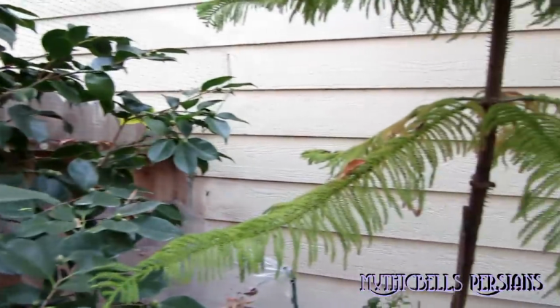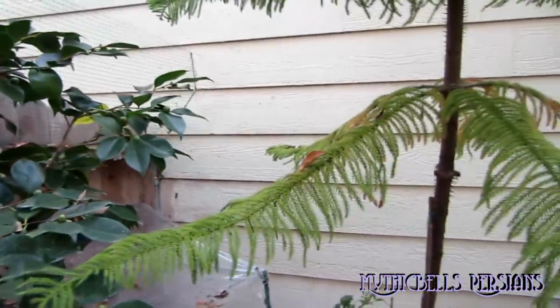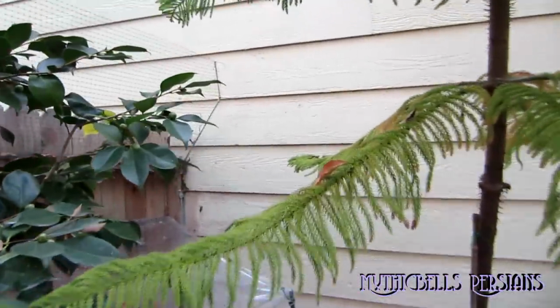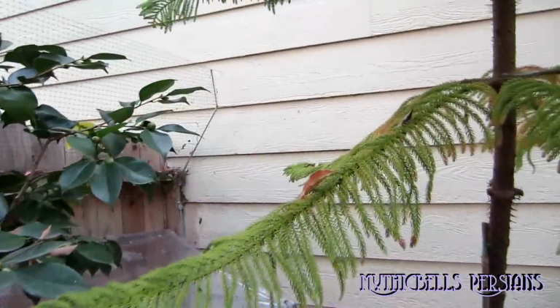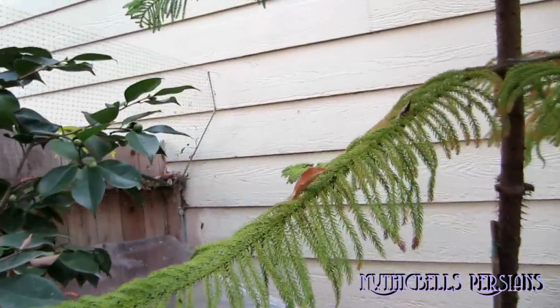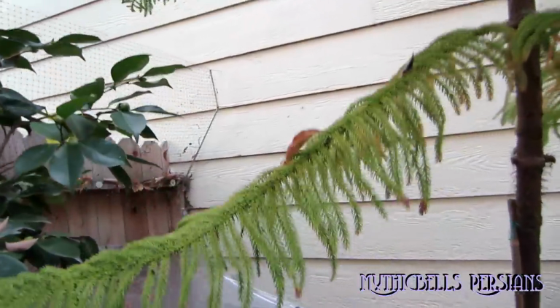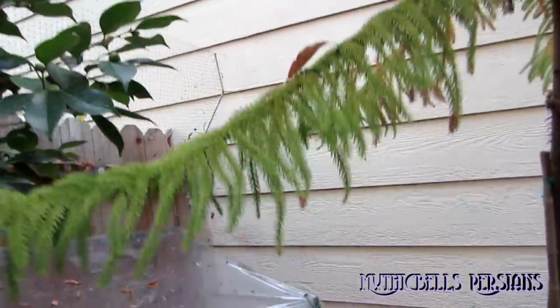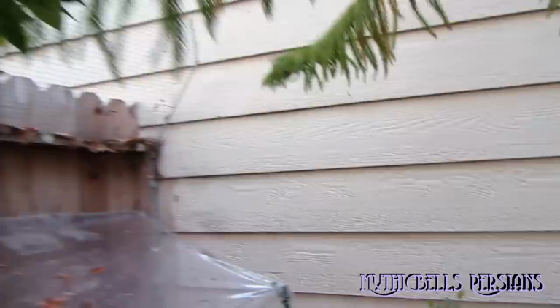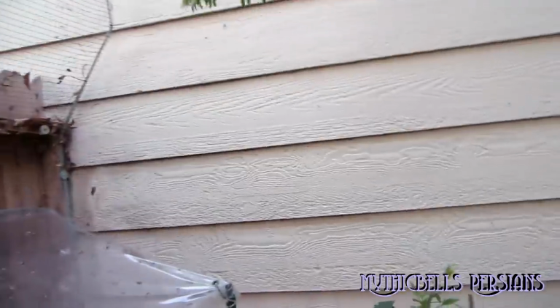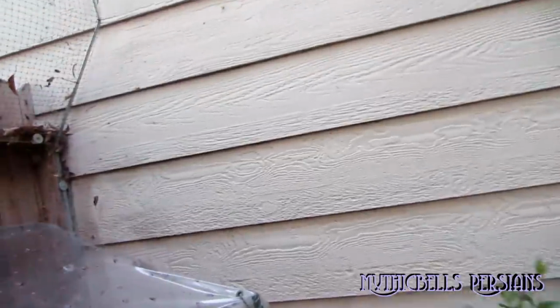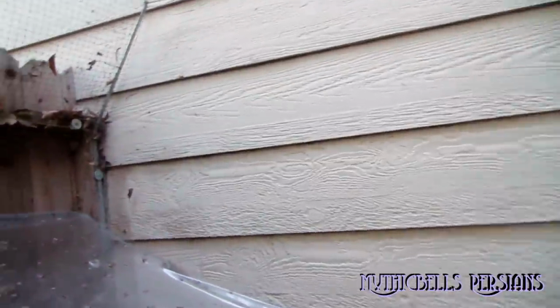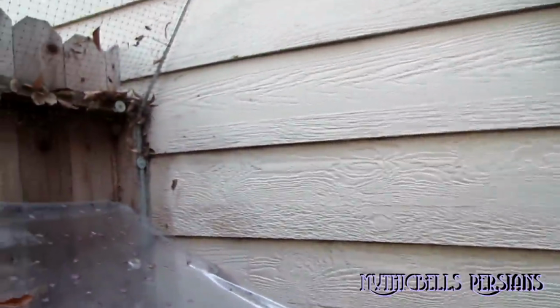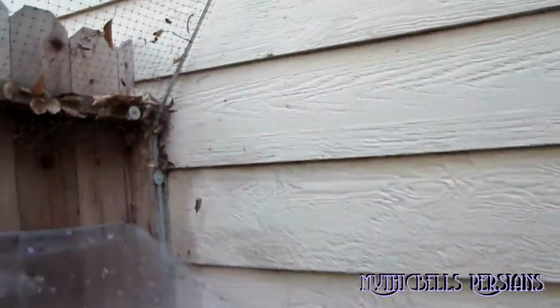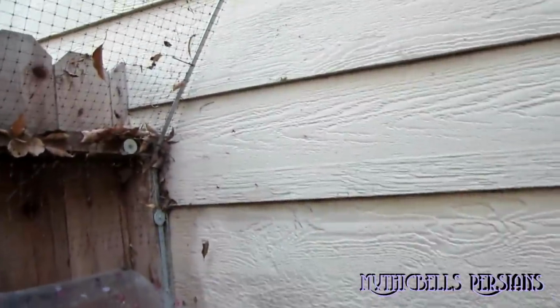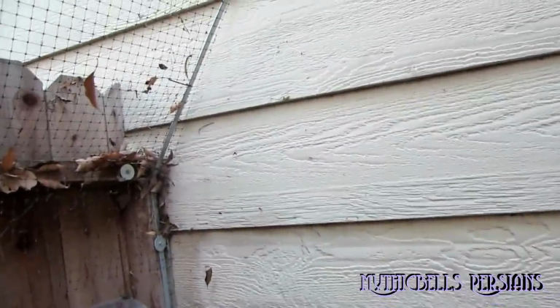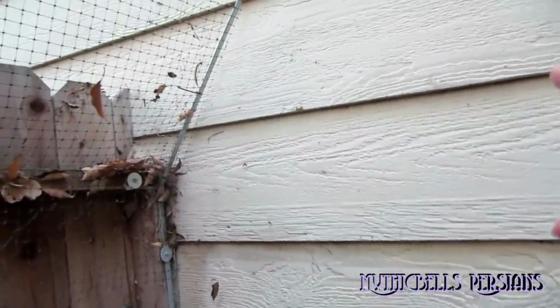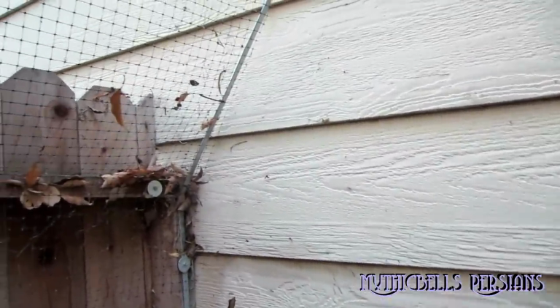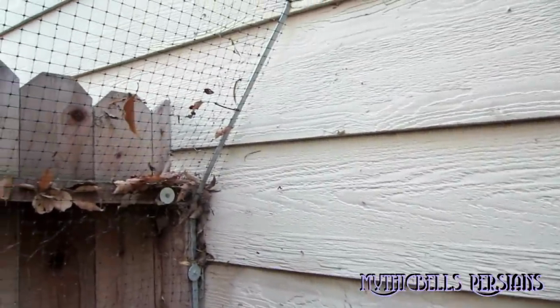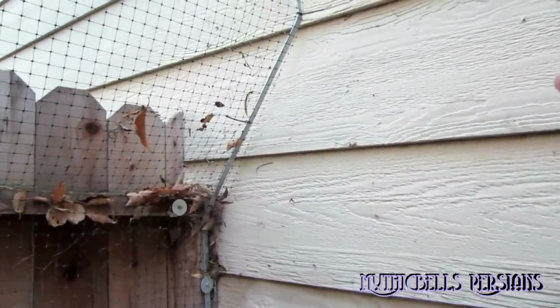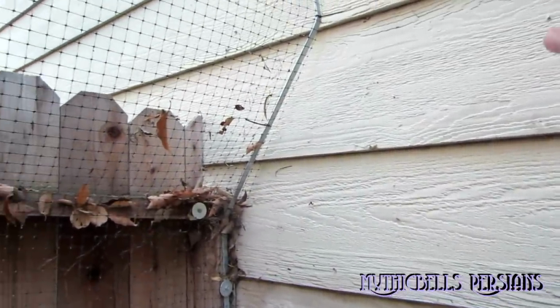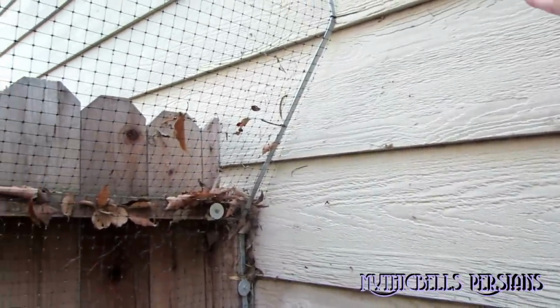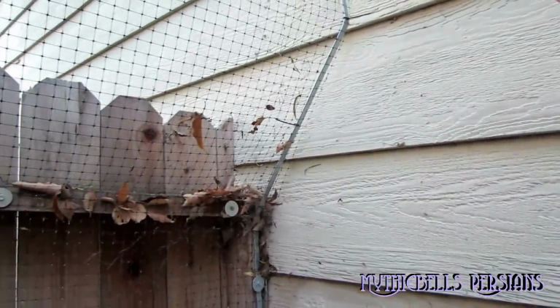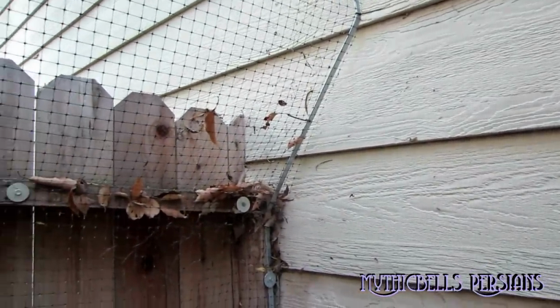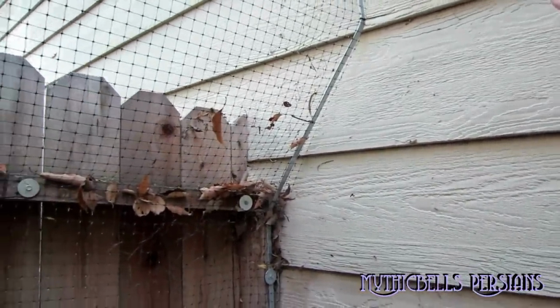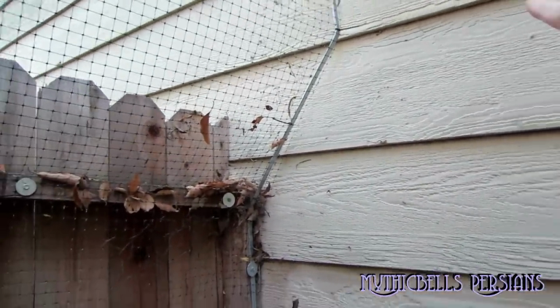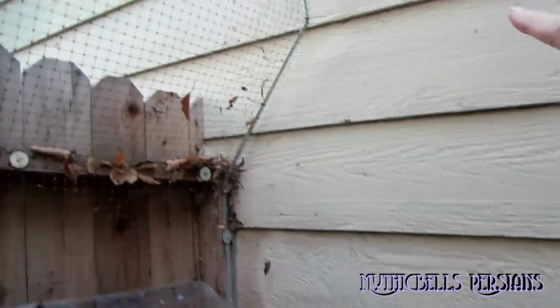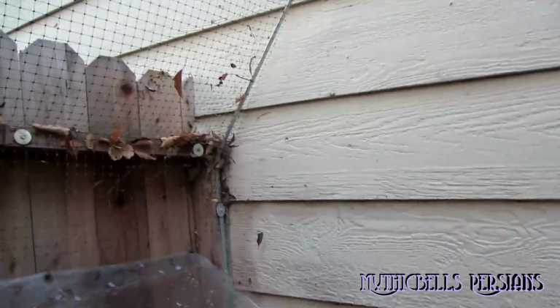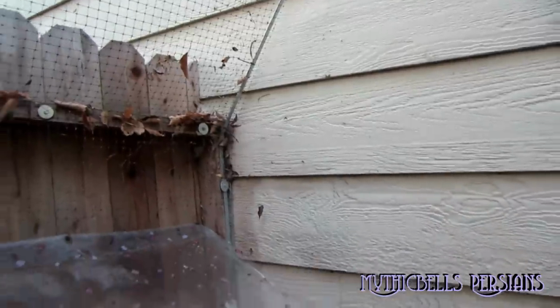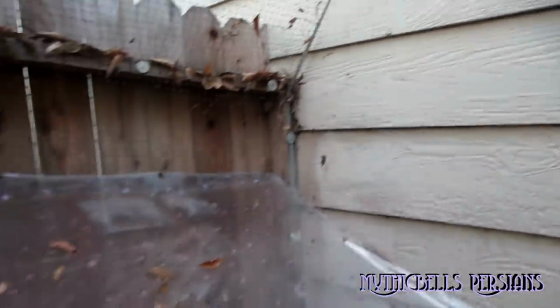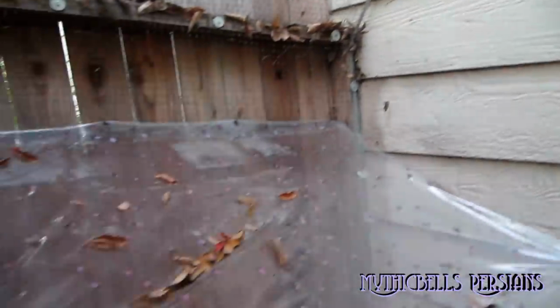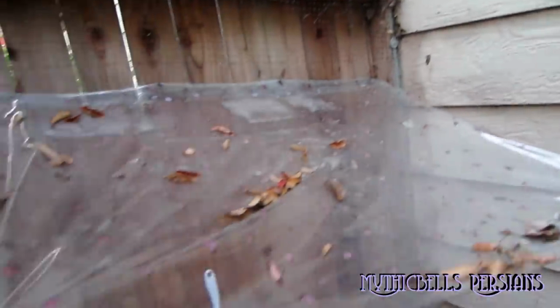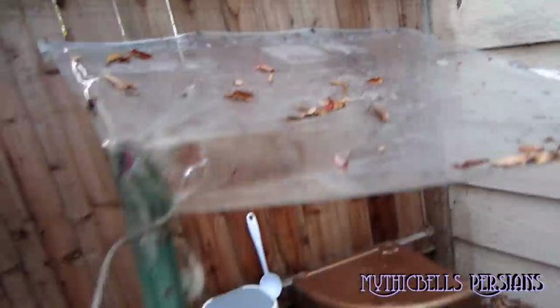Over here up against the neighbor's house, you can see the bracket is installed right up next to the wall so there's no gap there. No kitty can get in or out.